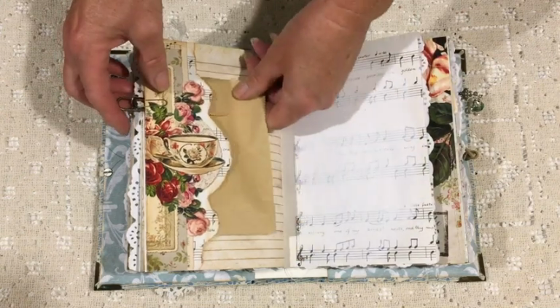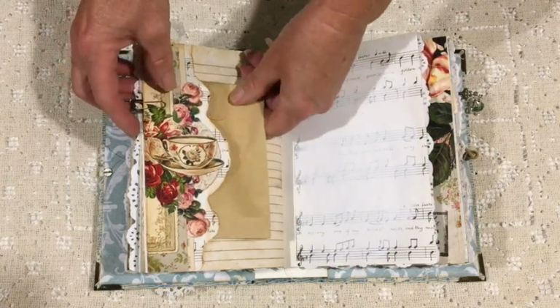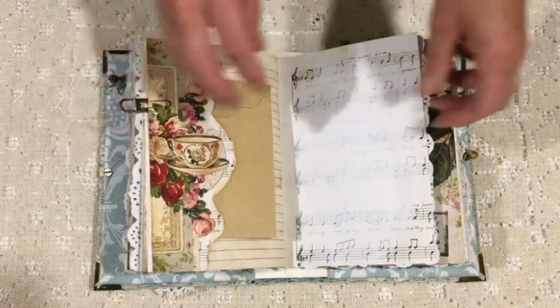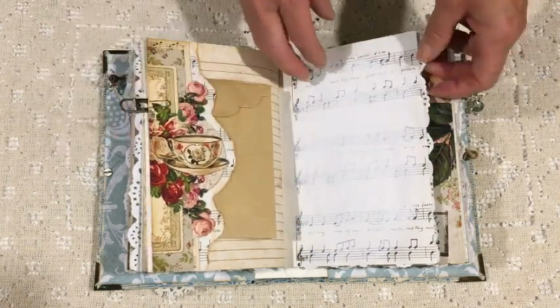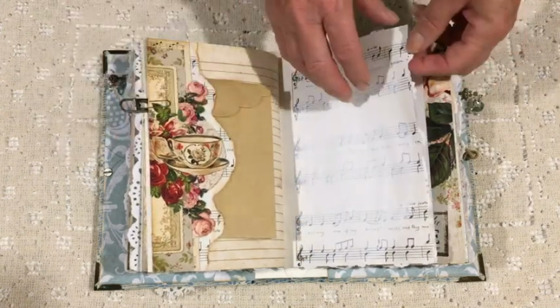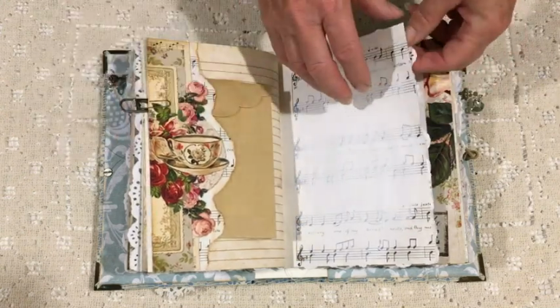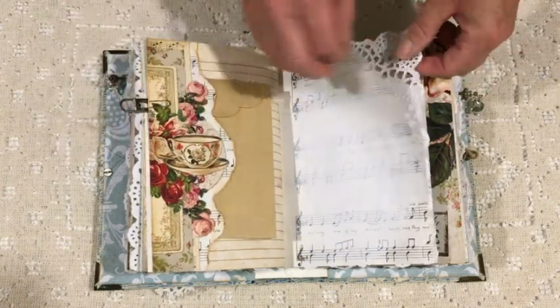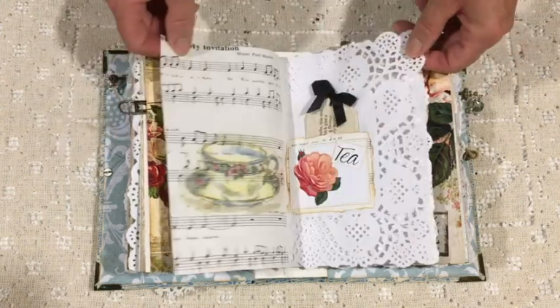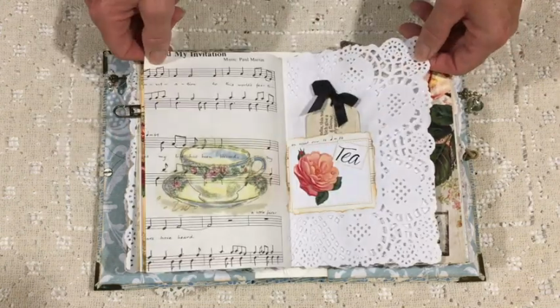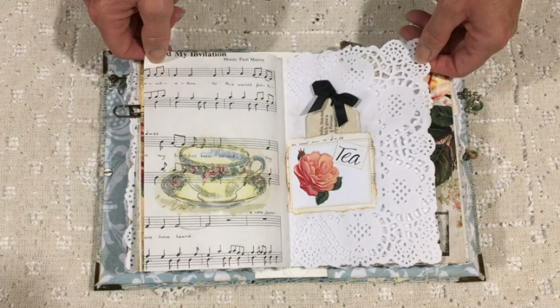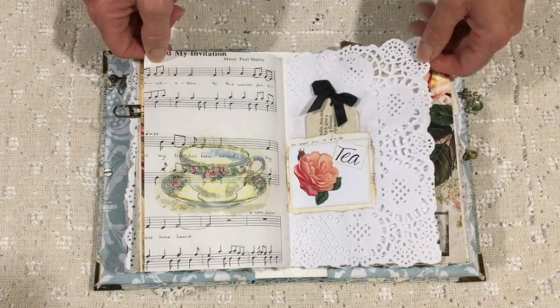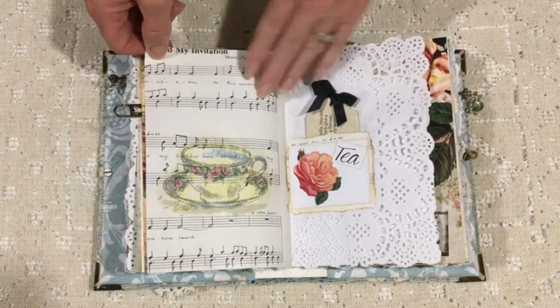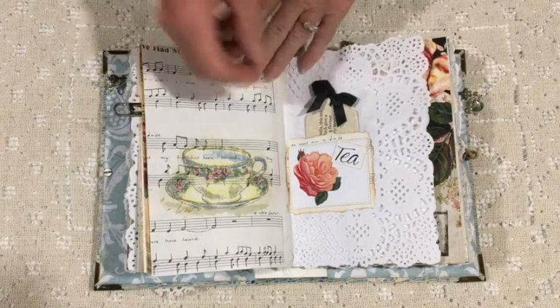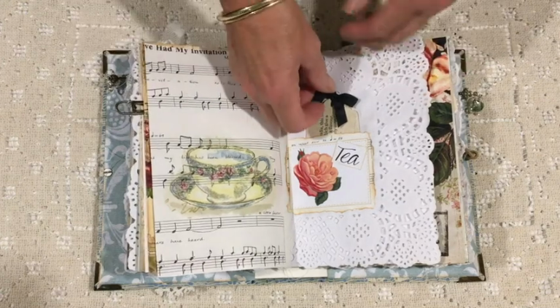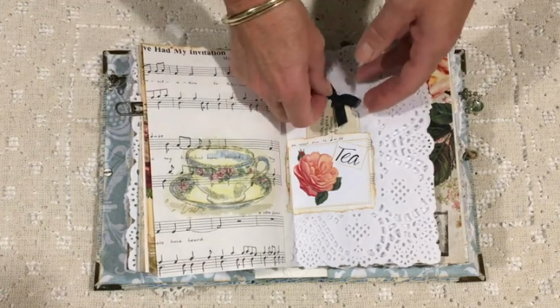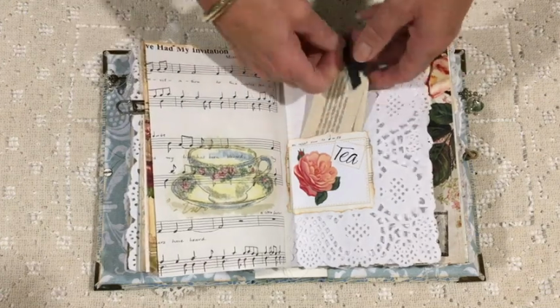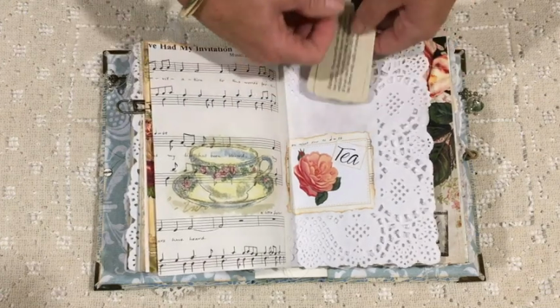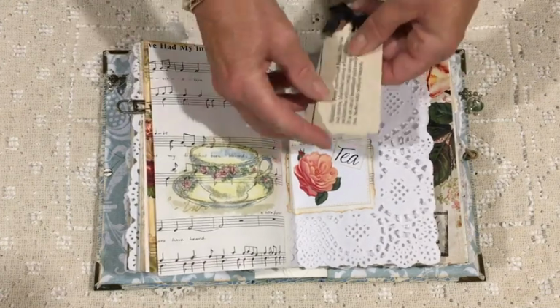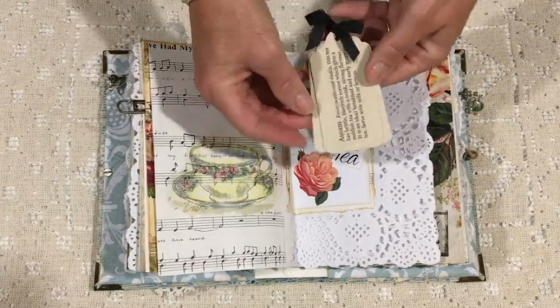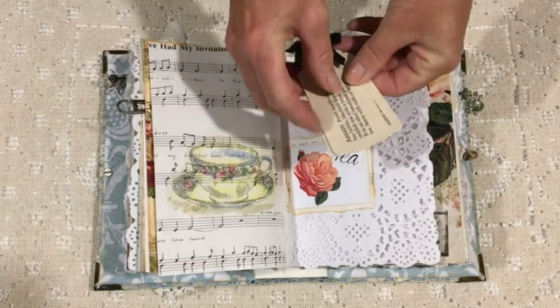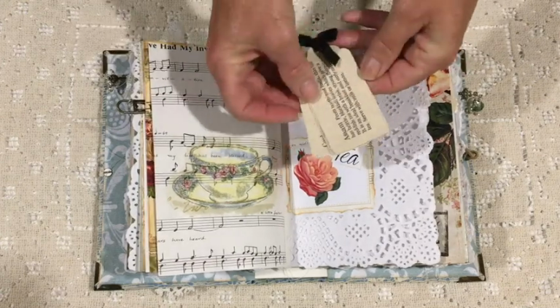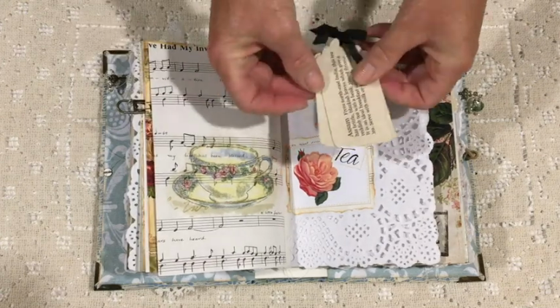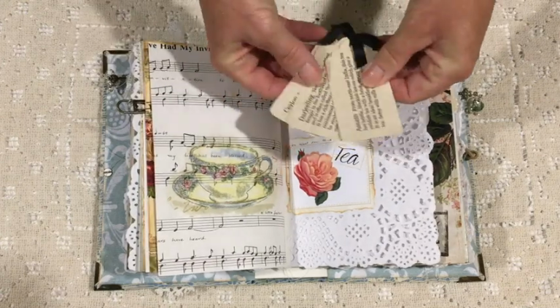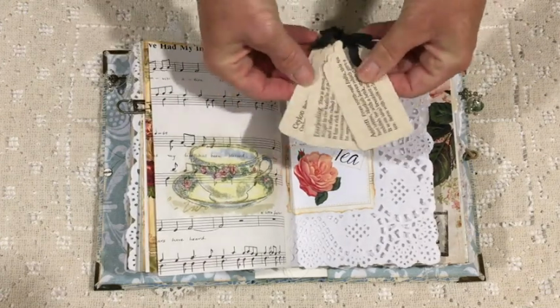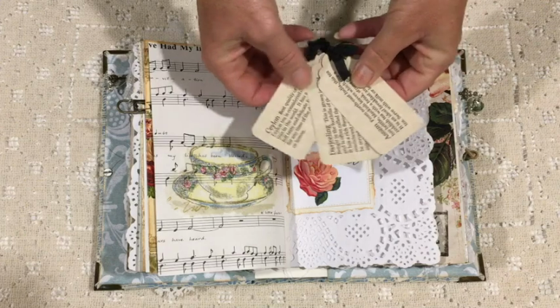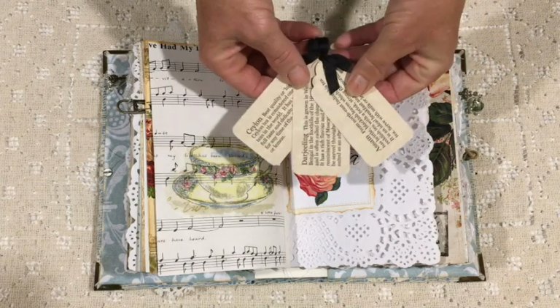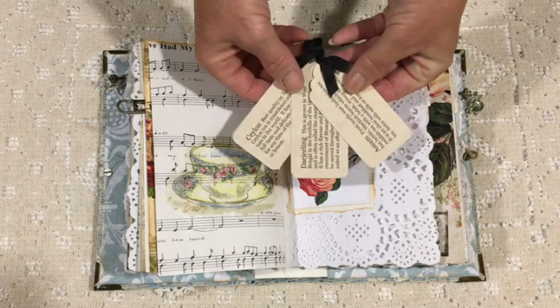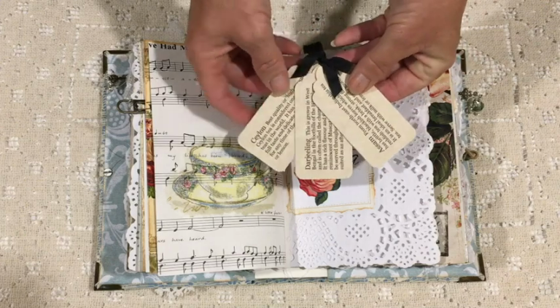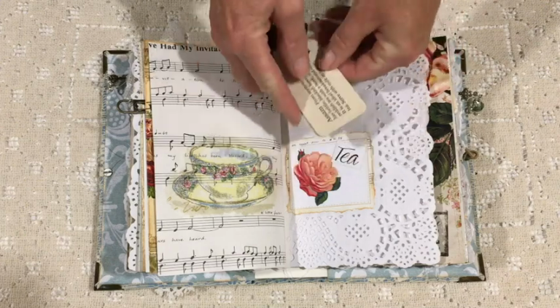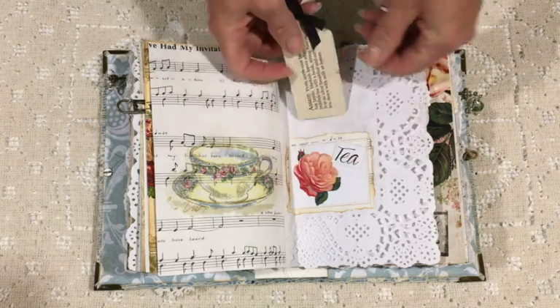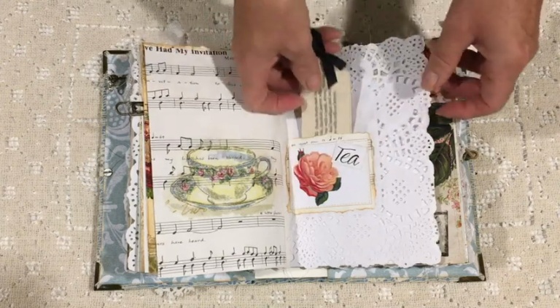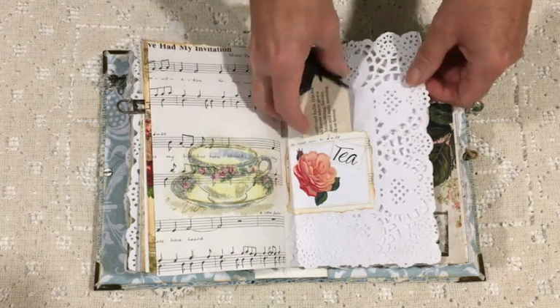Again a piece of music paper that I've gessoed to make it more of a writing space. A bit of napkin decoupage there and some more little tags about tea.